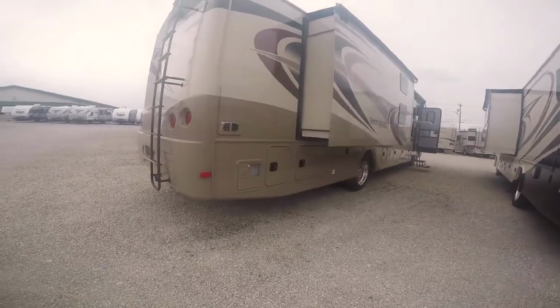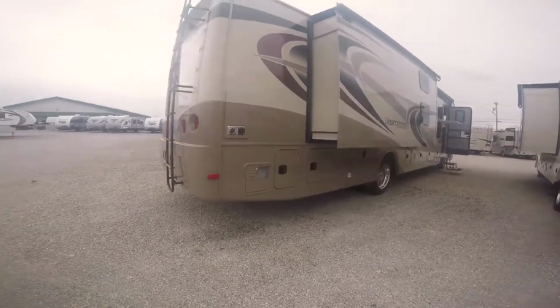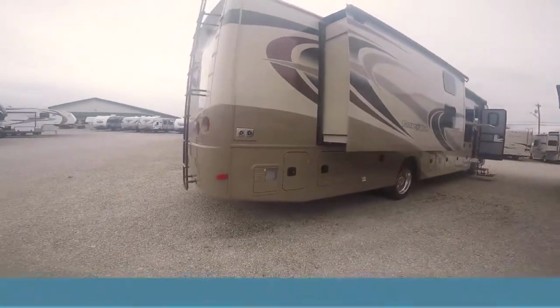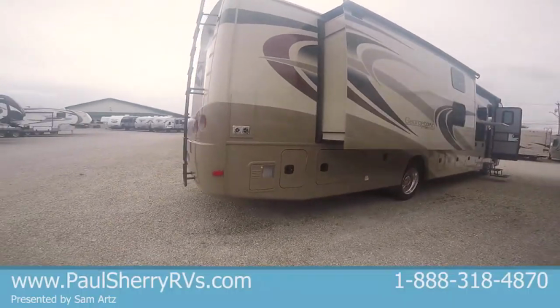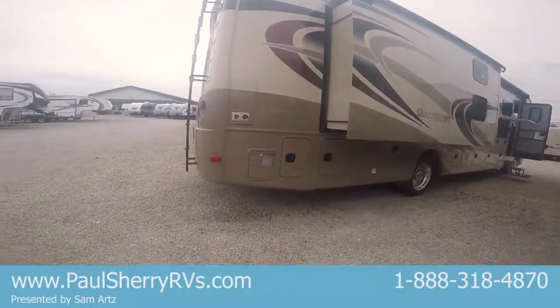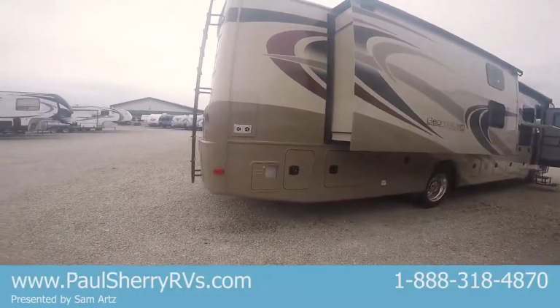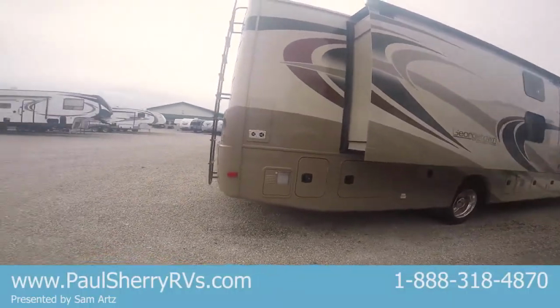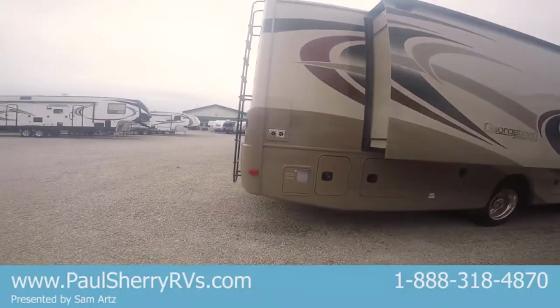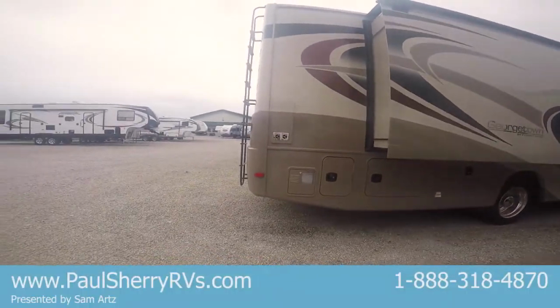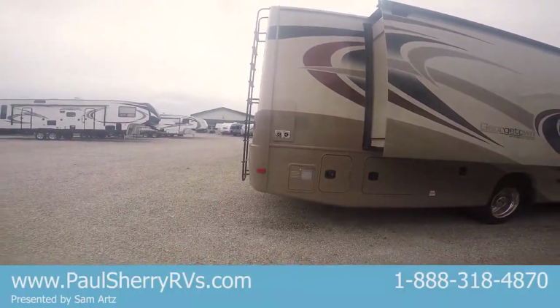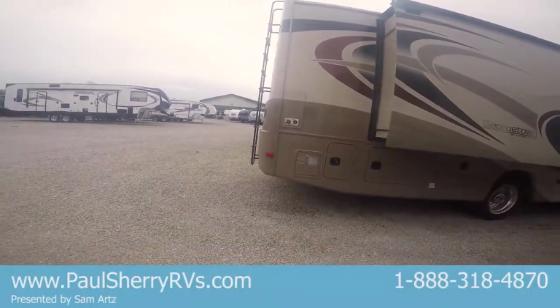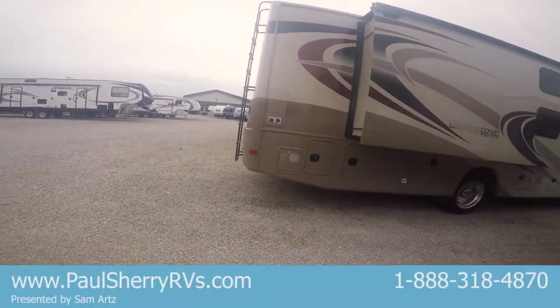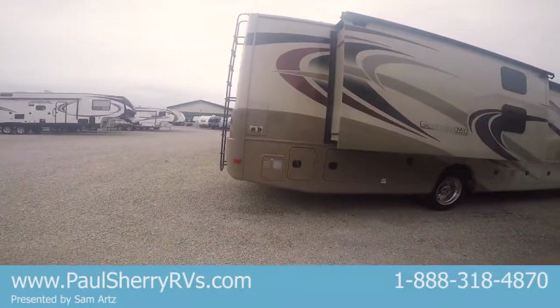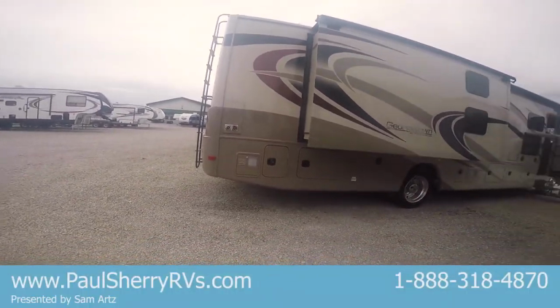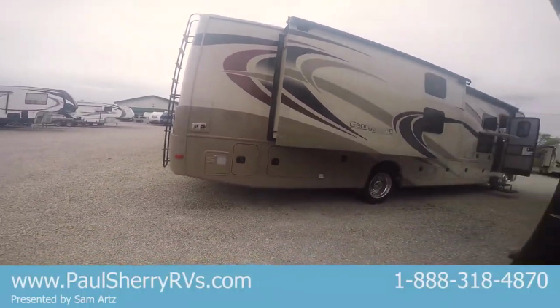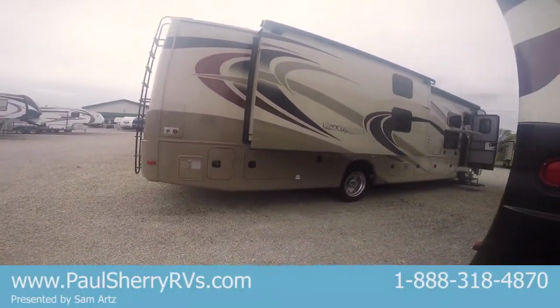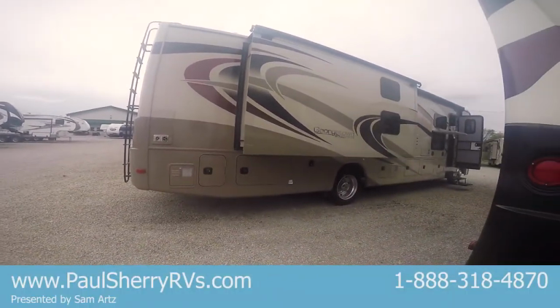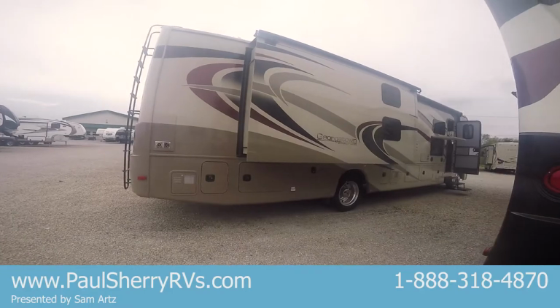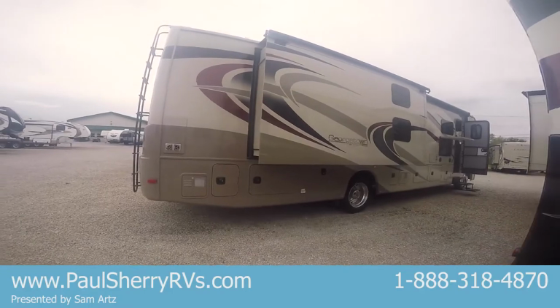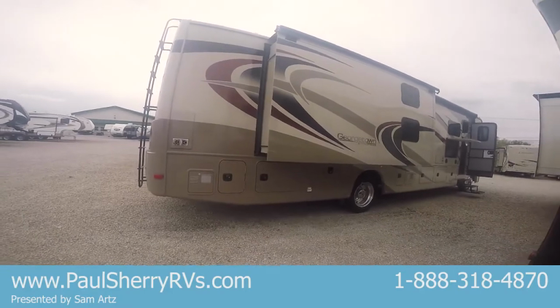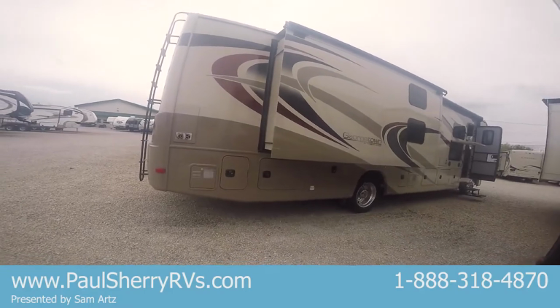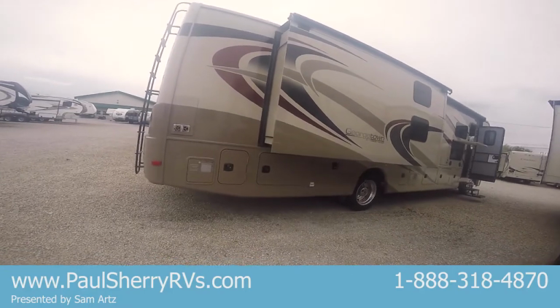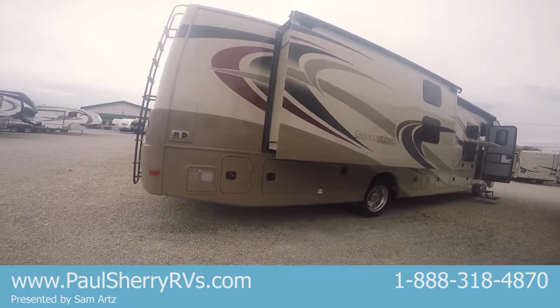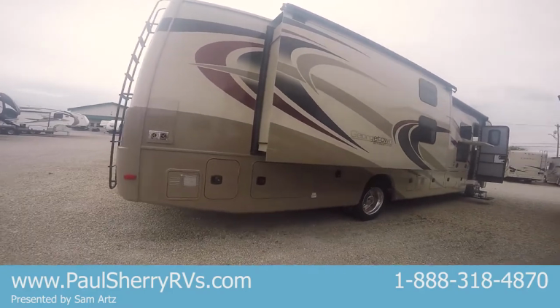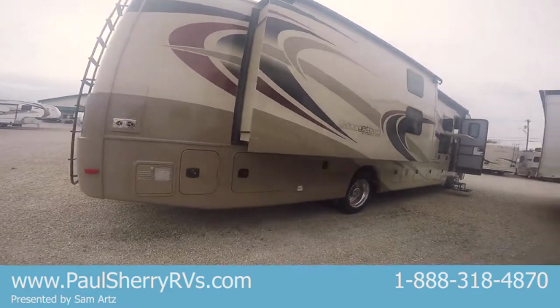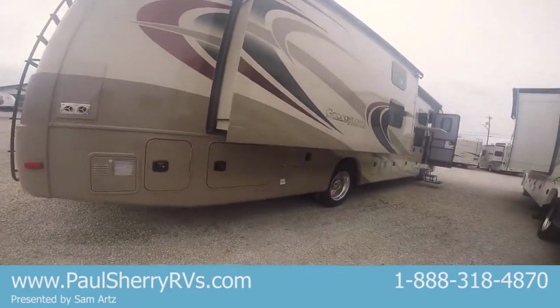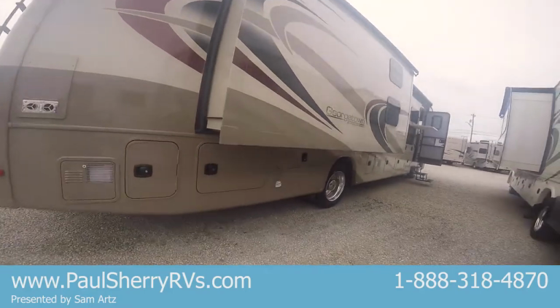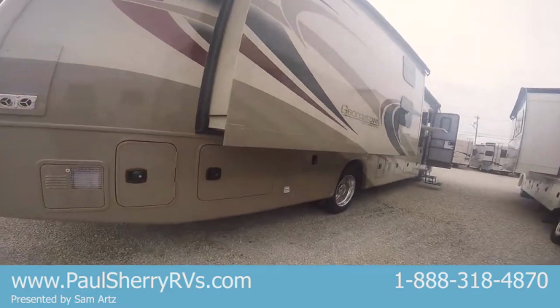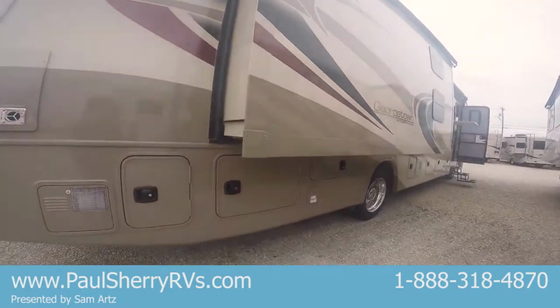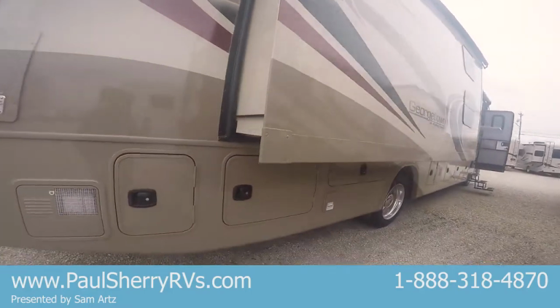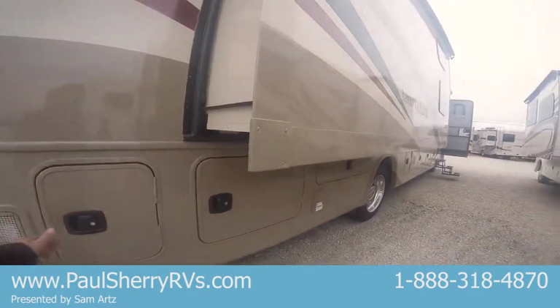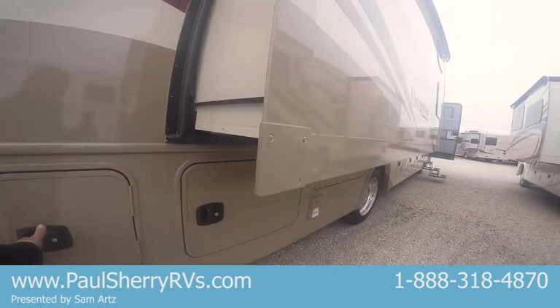This is one of my favorite coaches right here. I think it's the best bang for the buck in the Georgetown family. You can sell this to families, to mom and pop, grandma and grandpa — it's a multi-use camper.